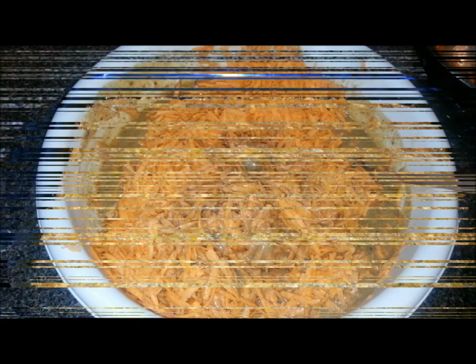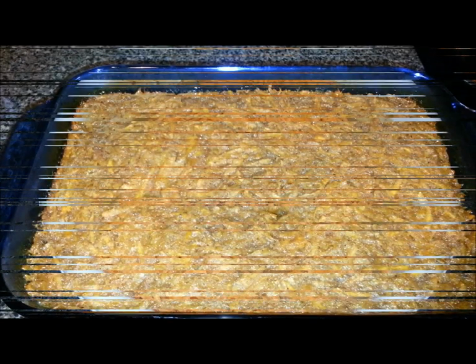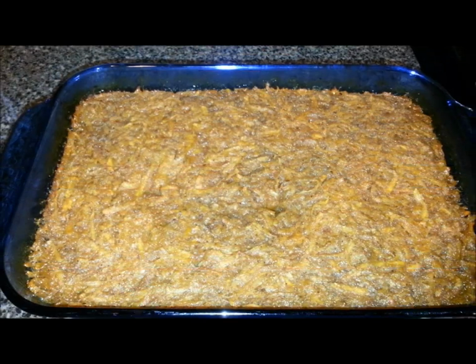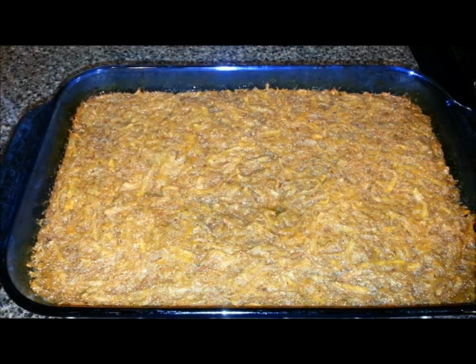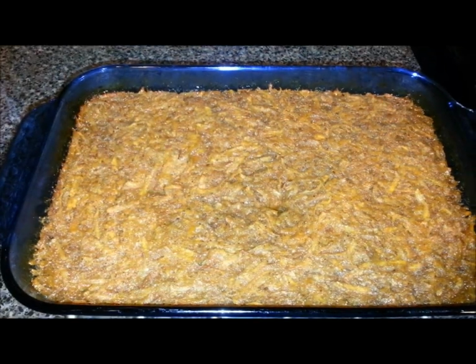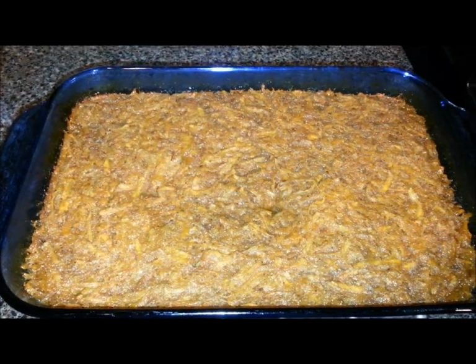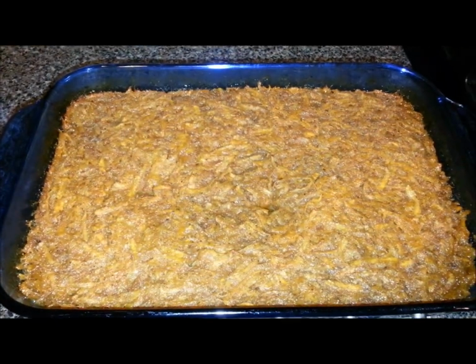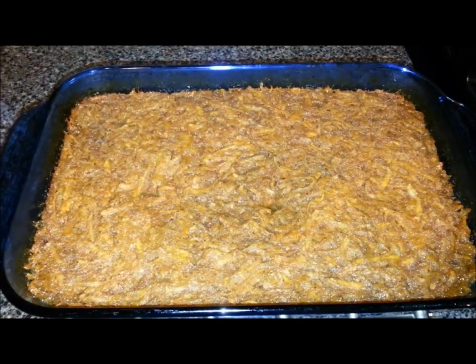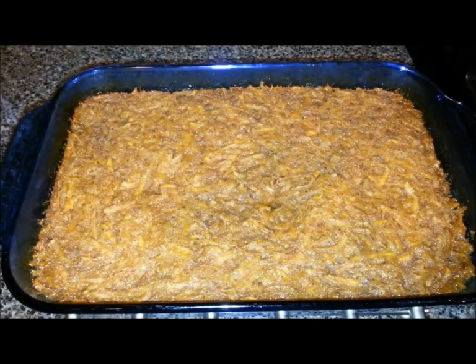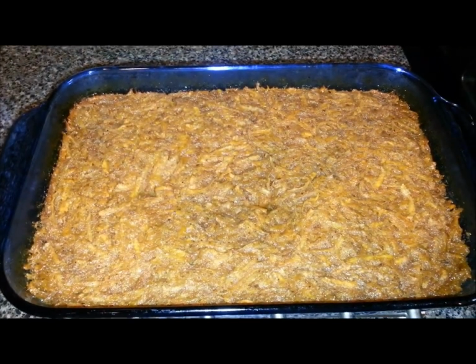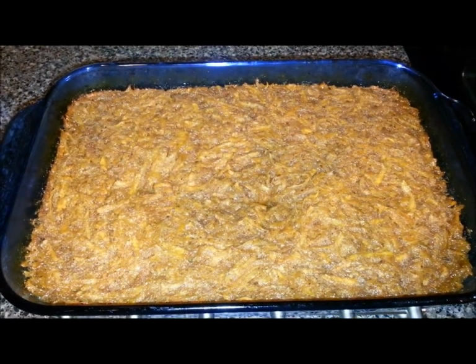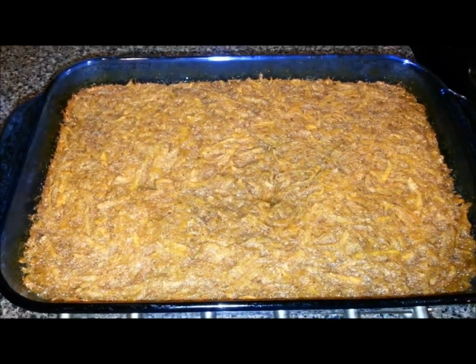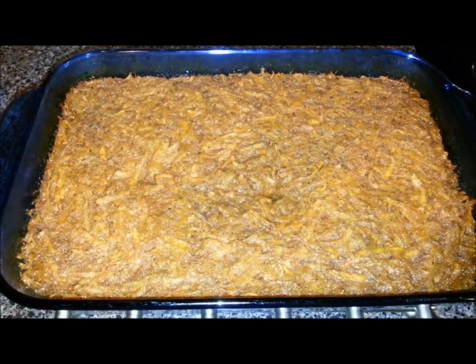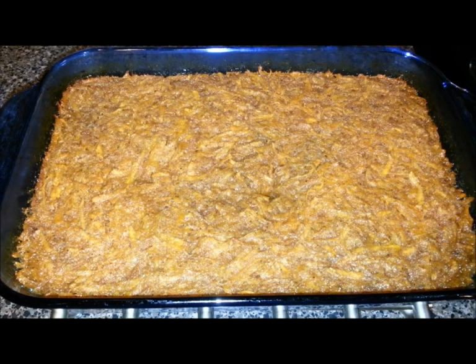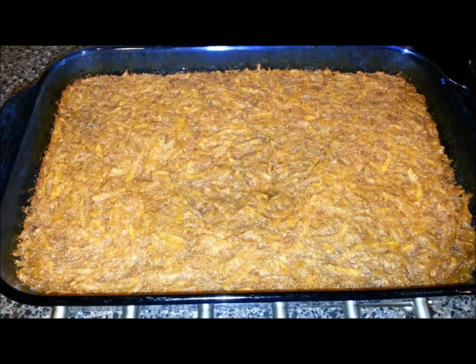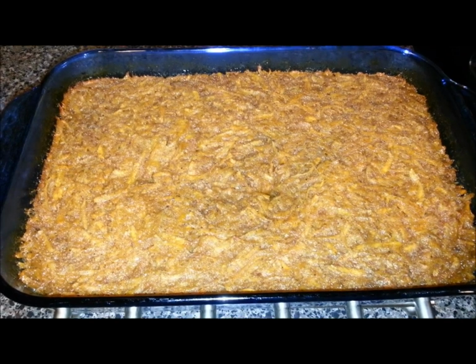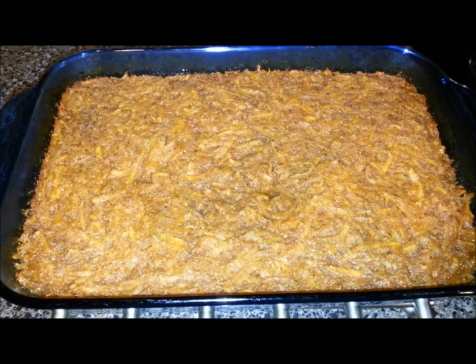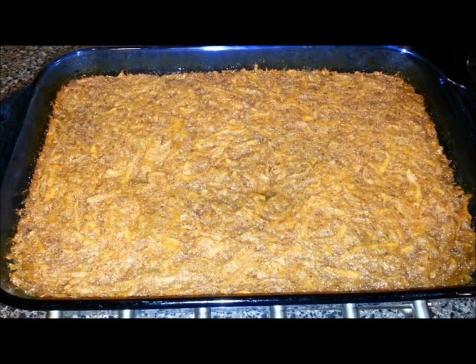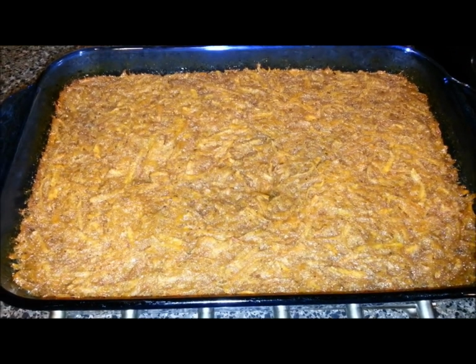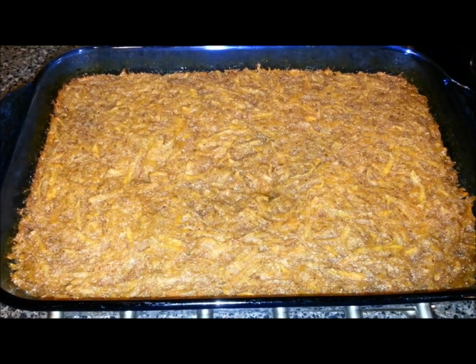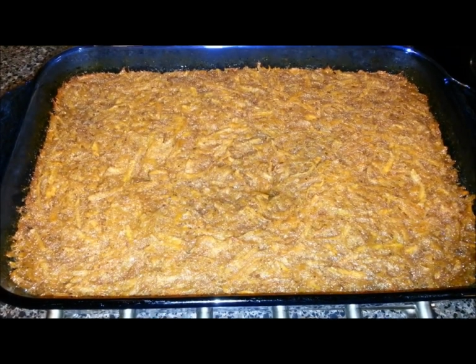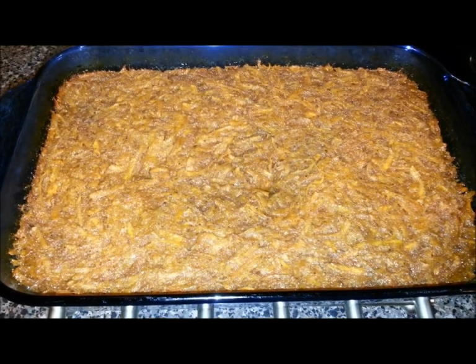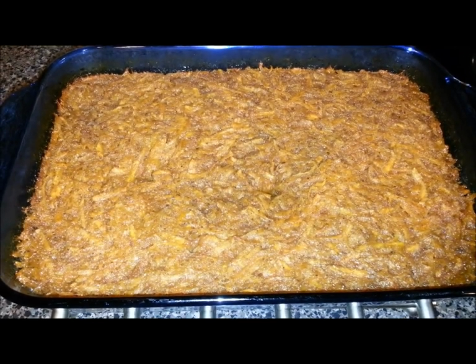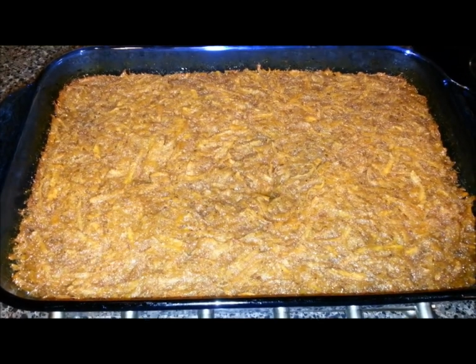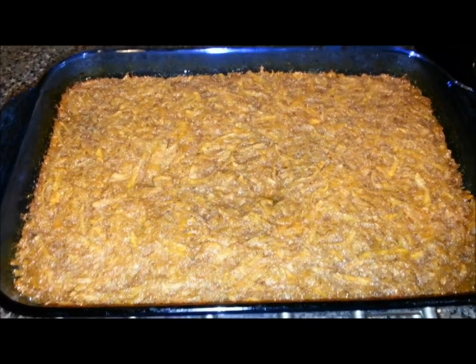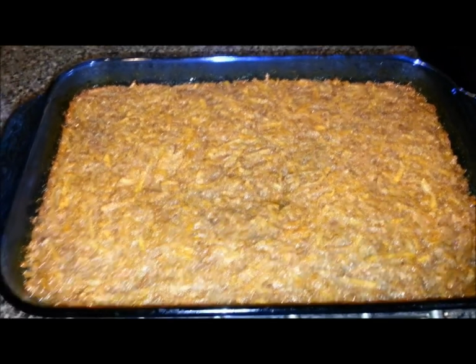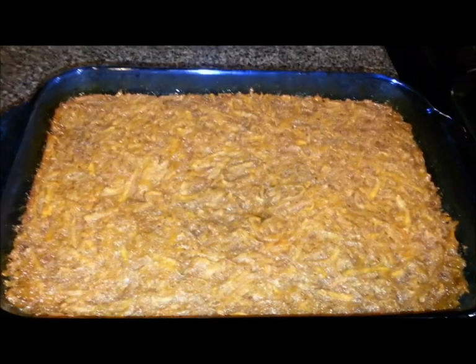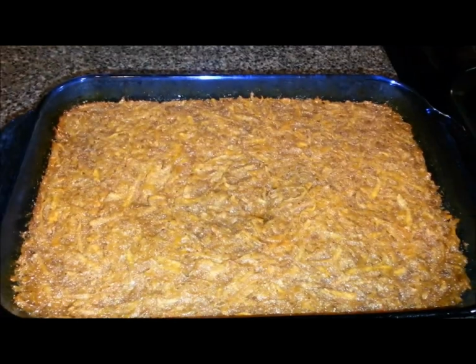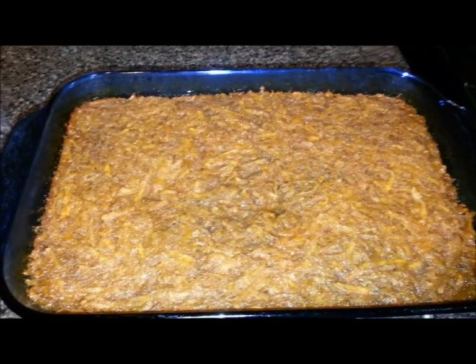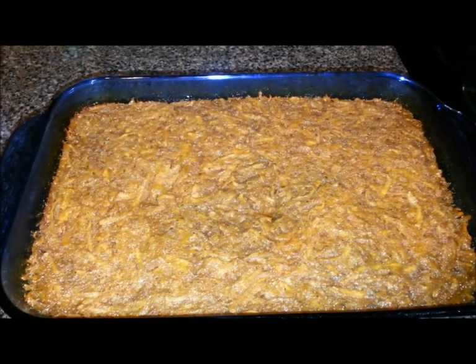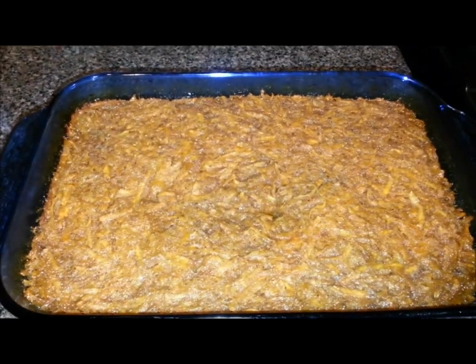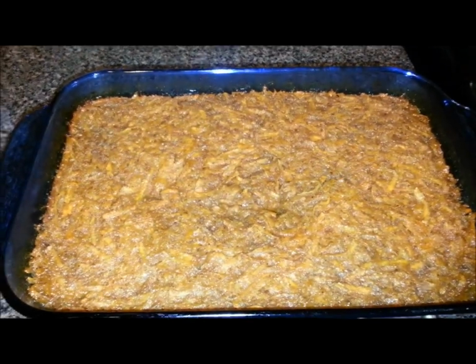Alright folks, here it is — sweet potato pudding. I pressed on it and I stuck a butter knife in it. The knife came out clean, and when I pressed it bounced back, so I knew that it was done.